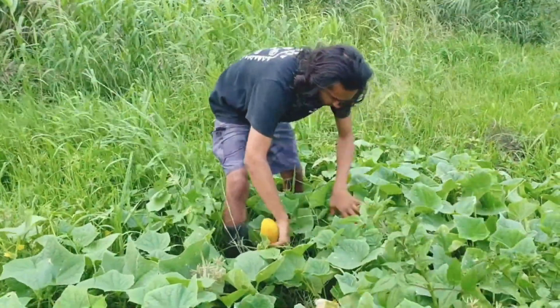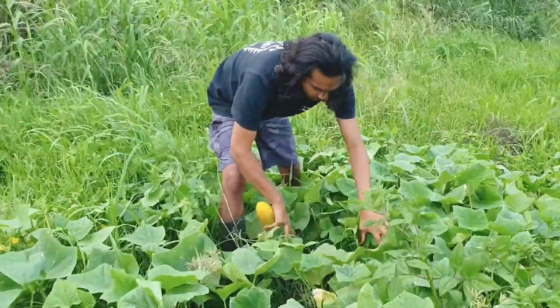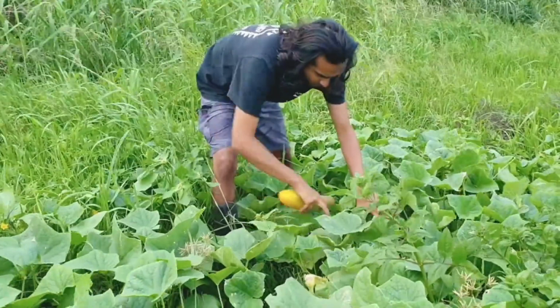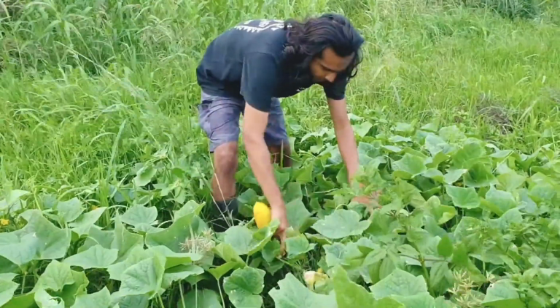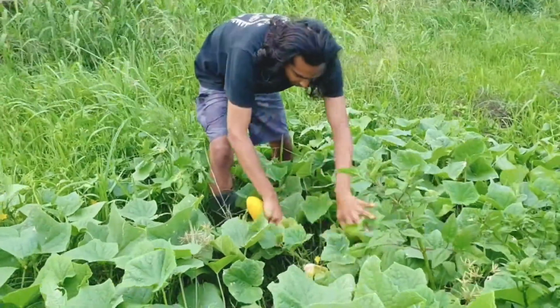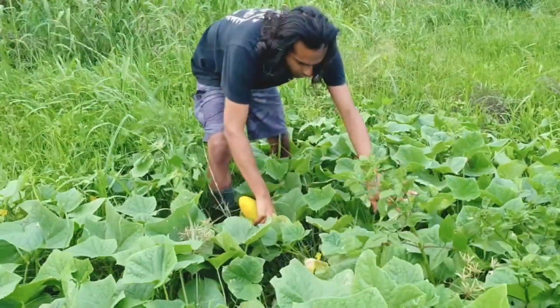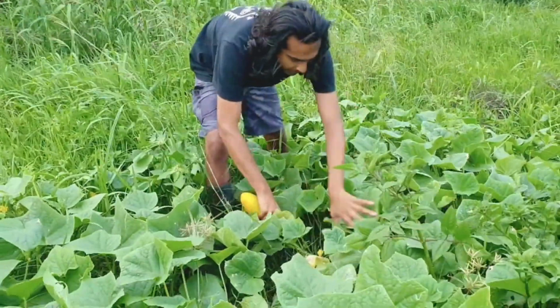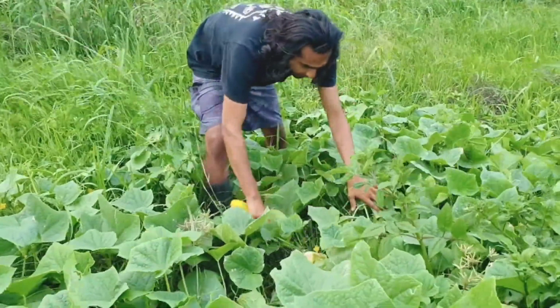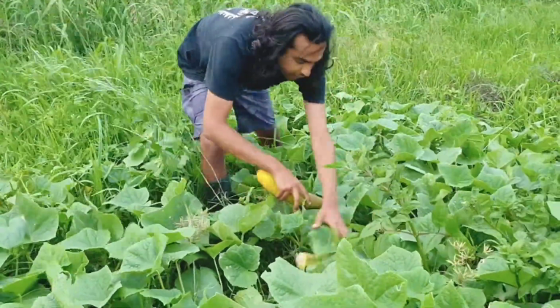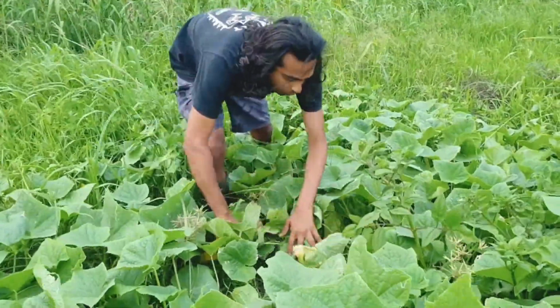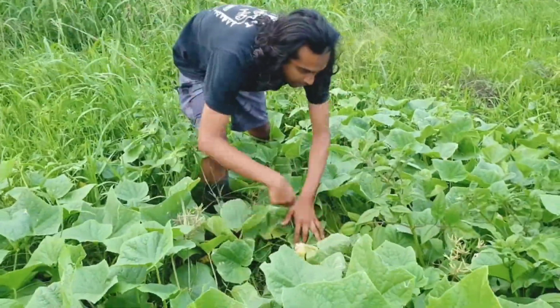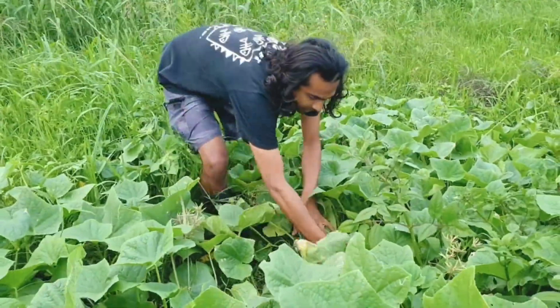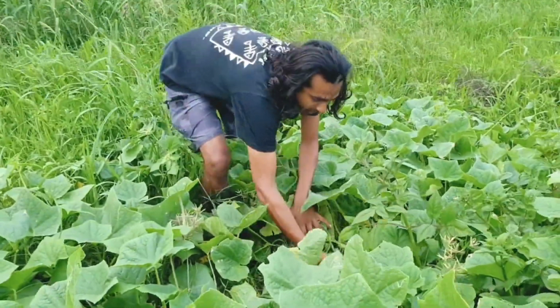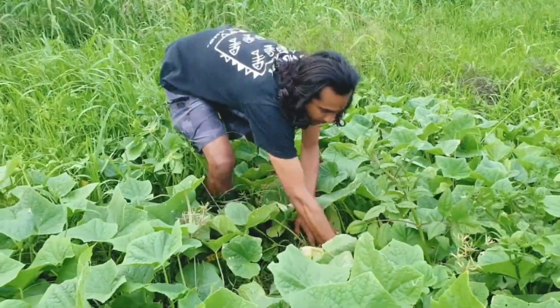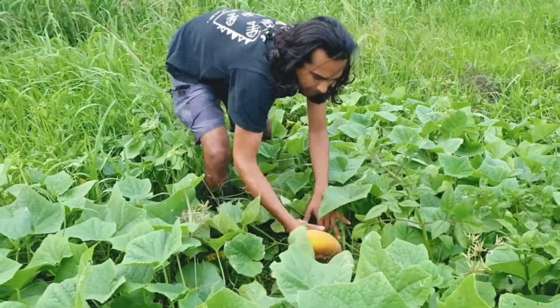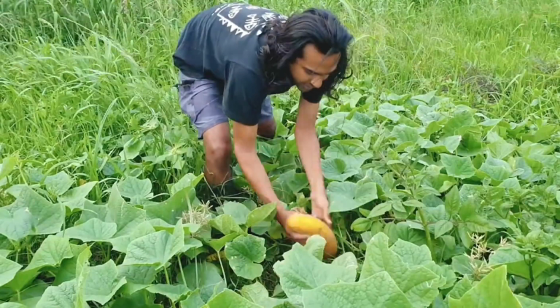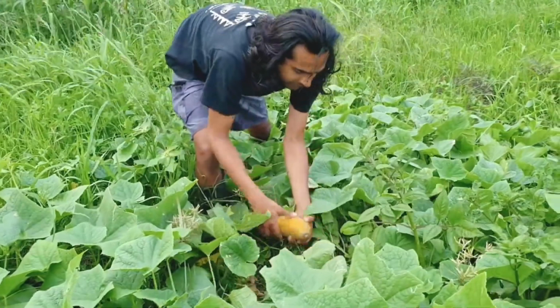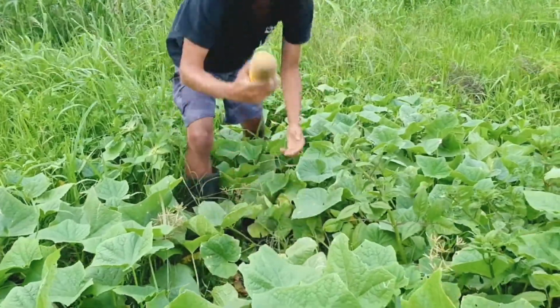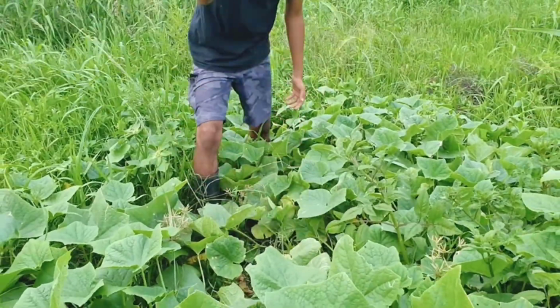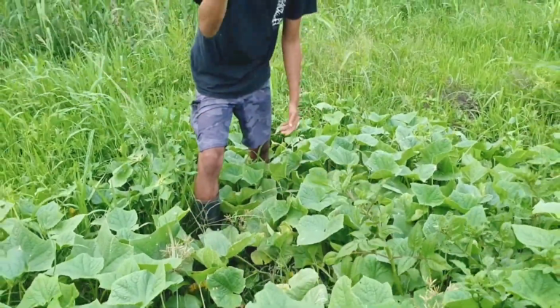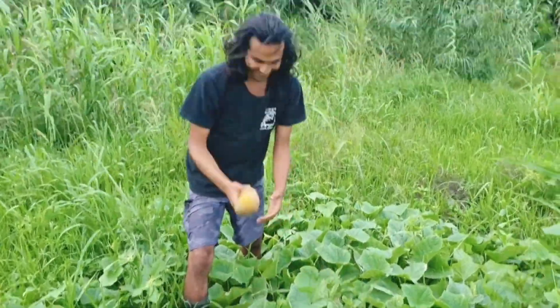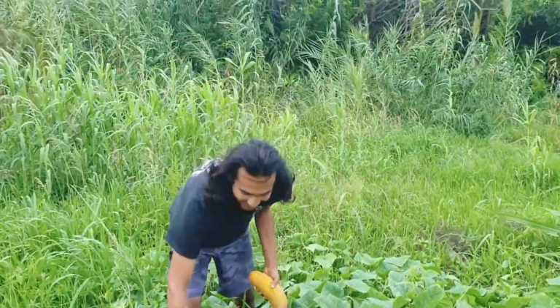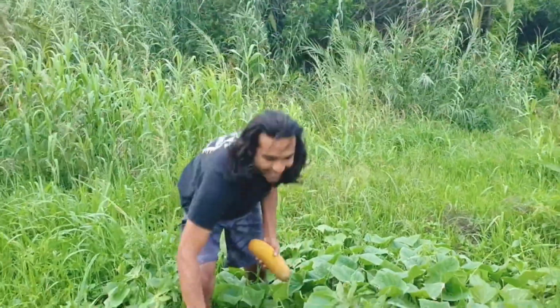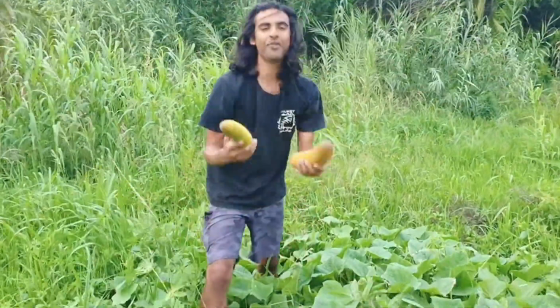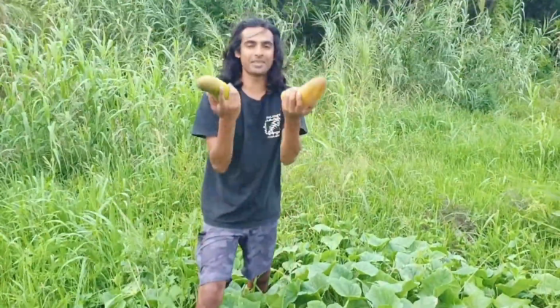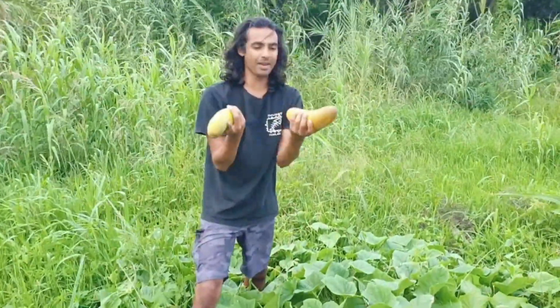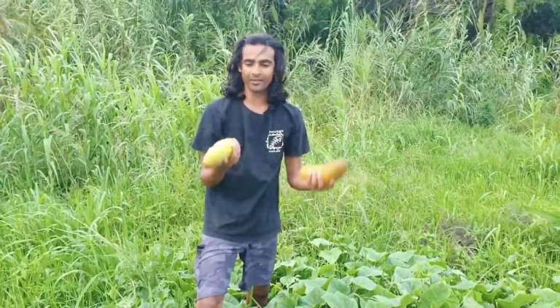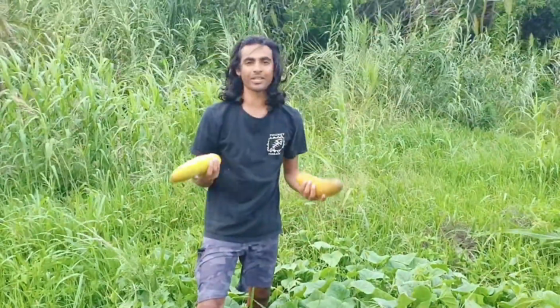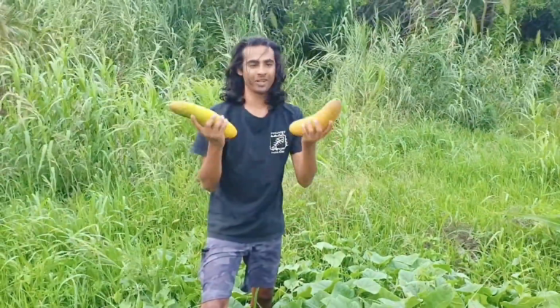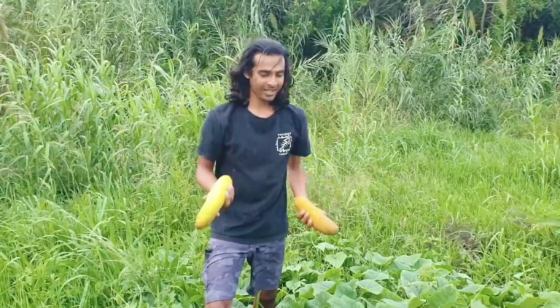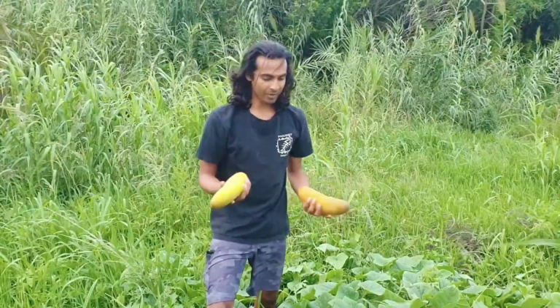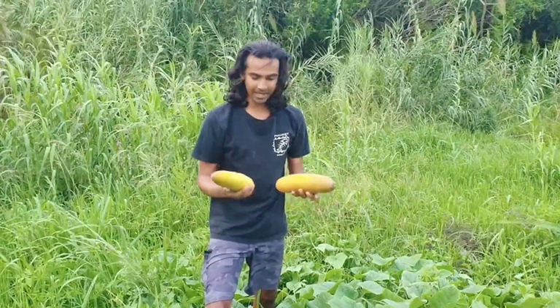So you threw the seeds in here? I threw a whole cucumber — well, a few whole cucumbers. Why did you throw them in here? Because they were overripe cucumbers. If we'd found this maybe a few weeks ago it would have been nice.